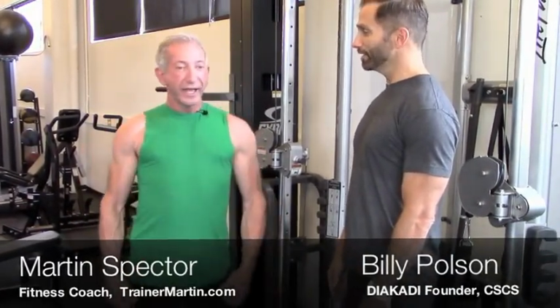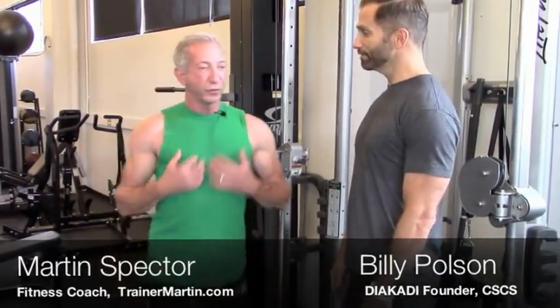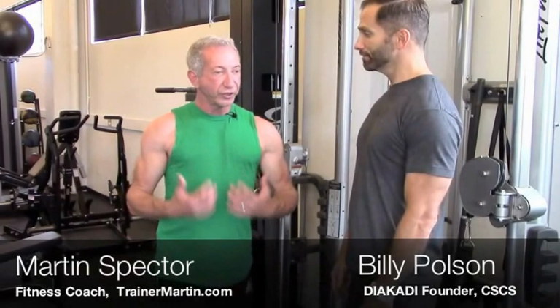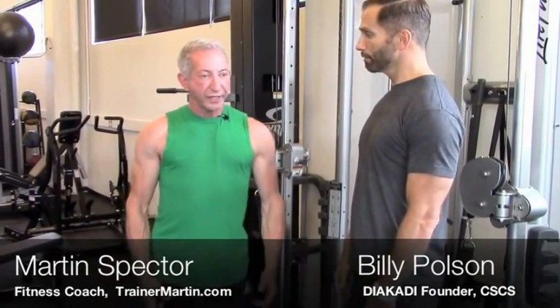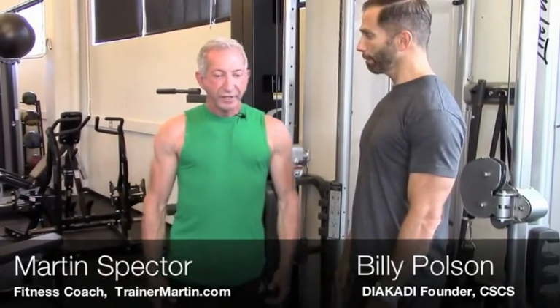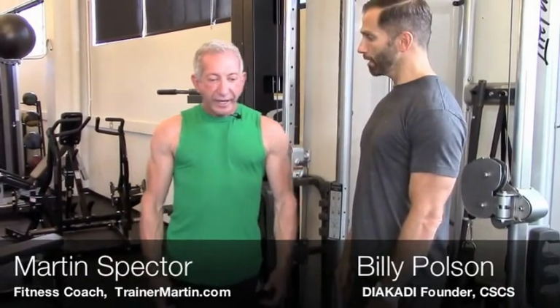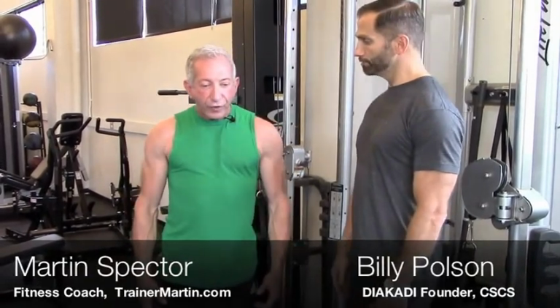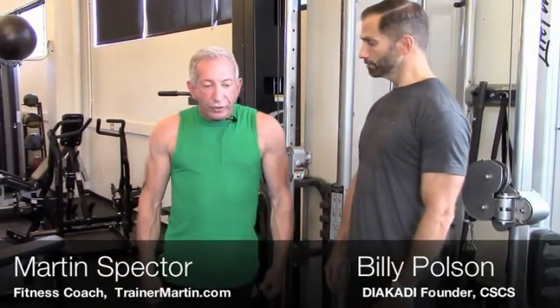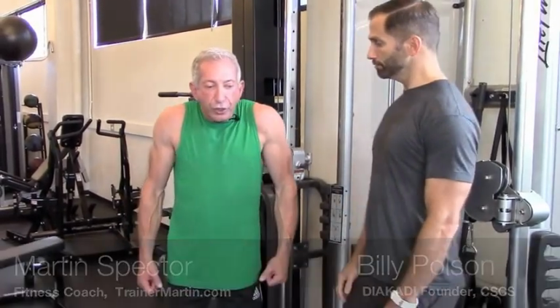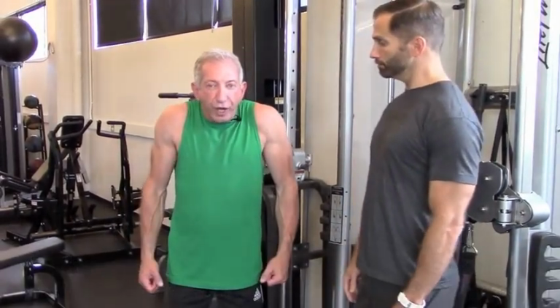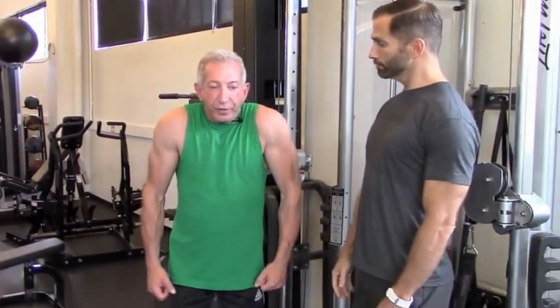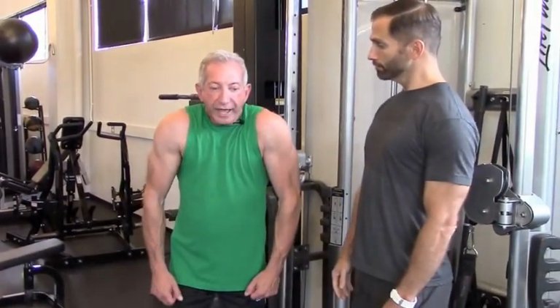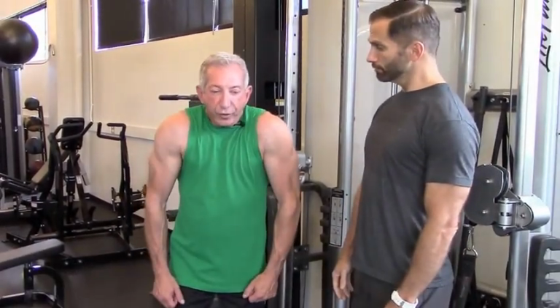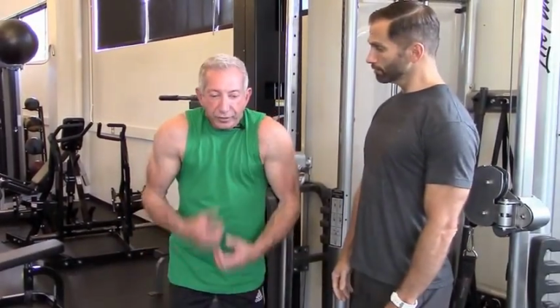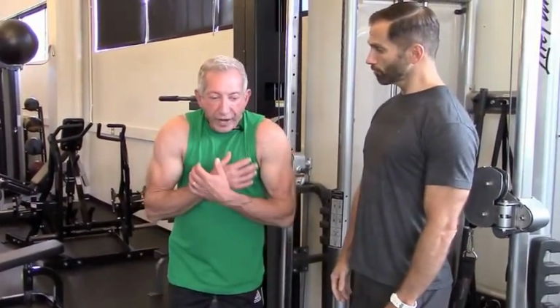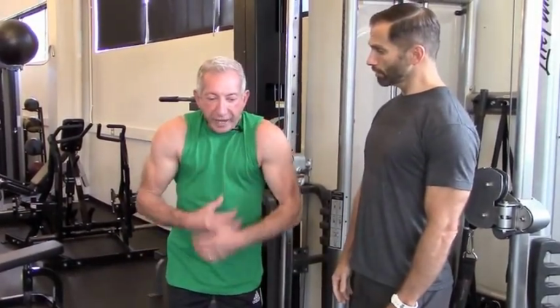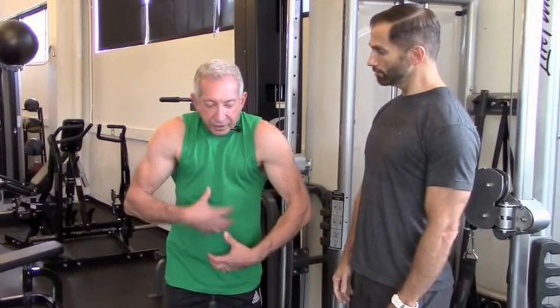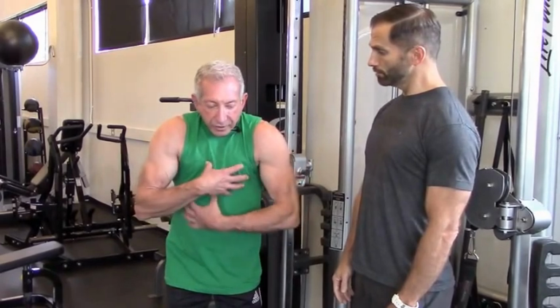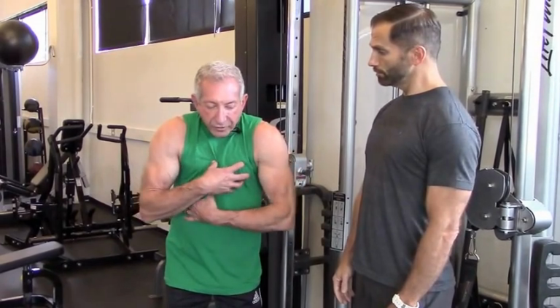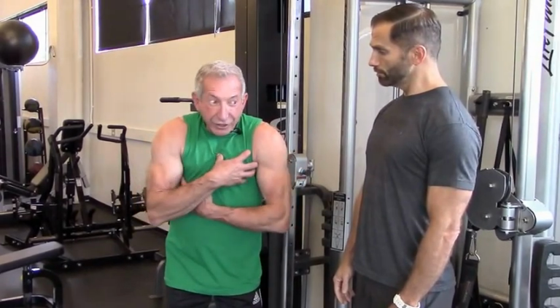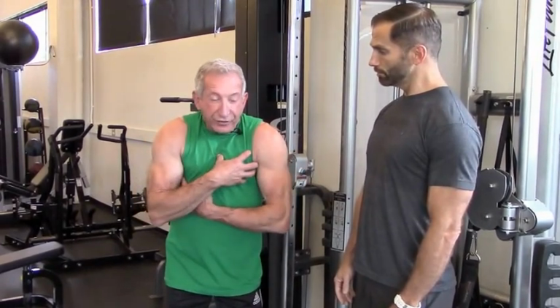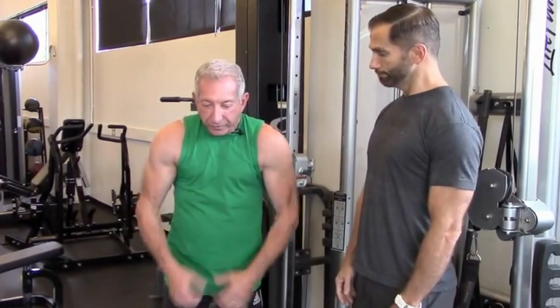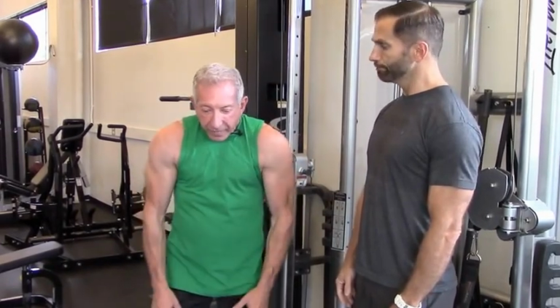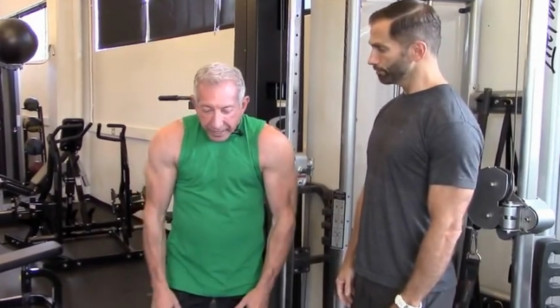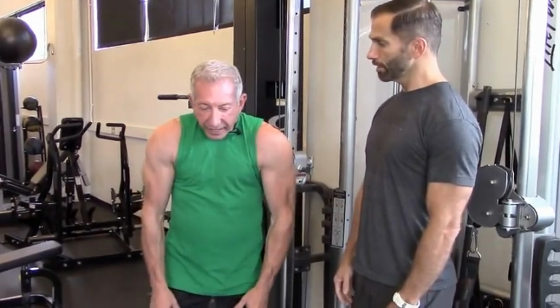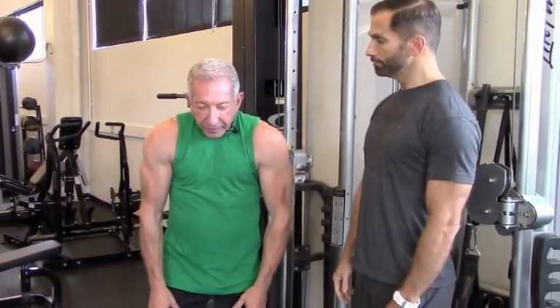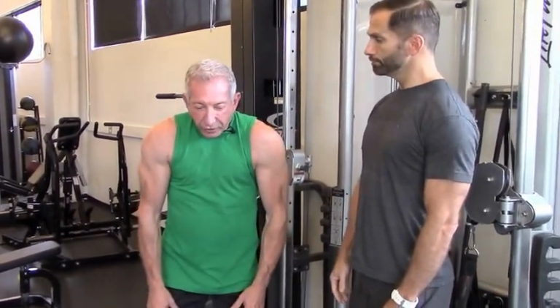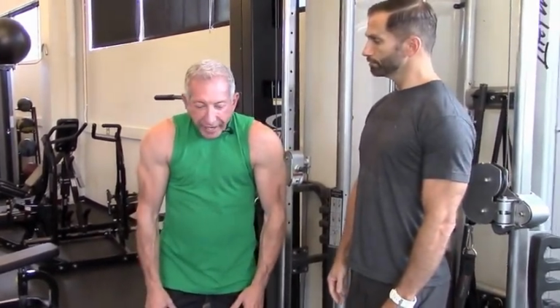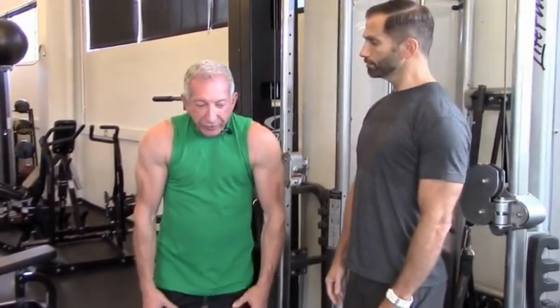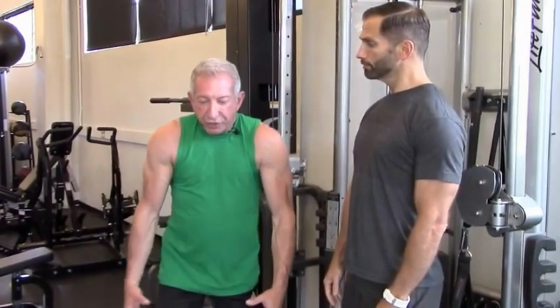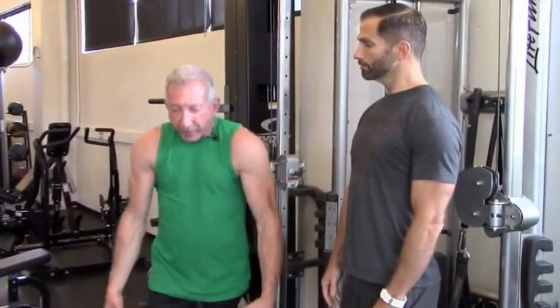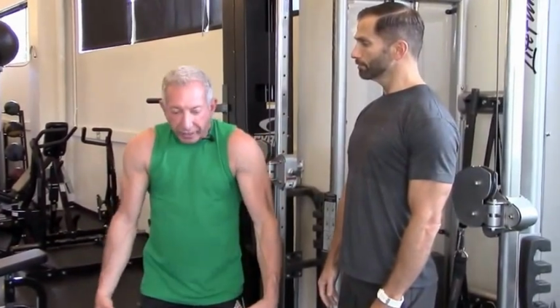And what that looks like: head forward, shoulders up and forward, rounded back, tight chest. And then I see people carrying this into the gym and their workouts.